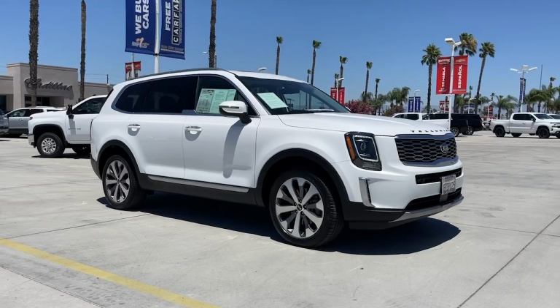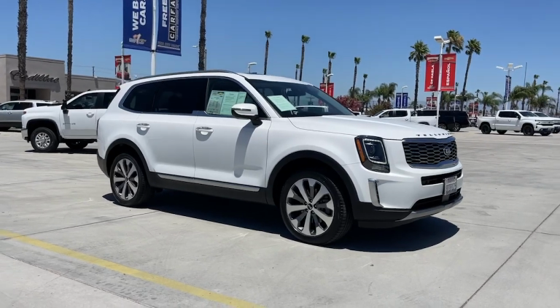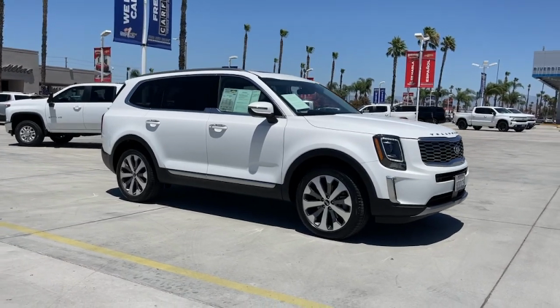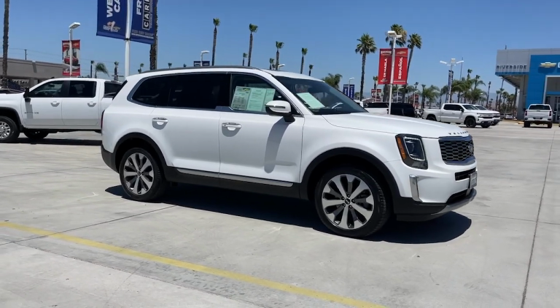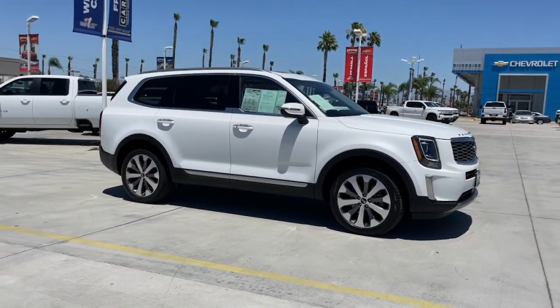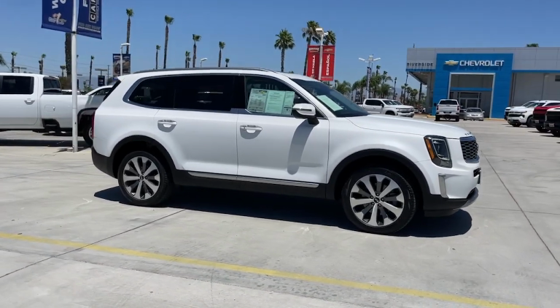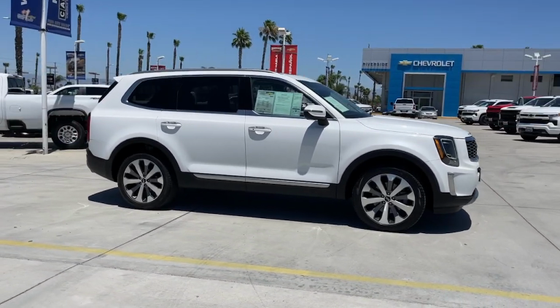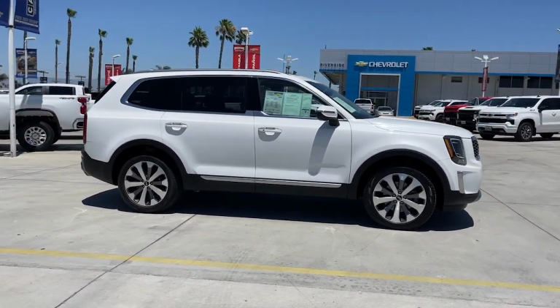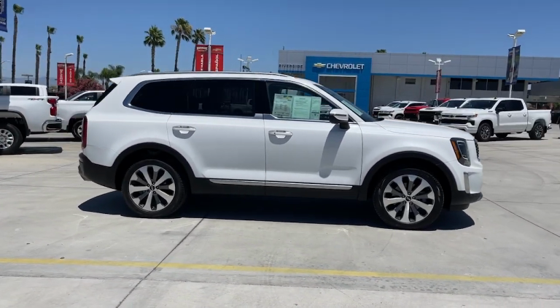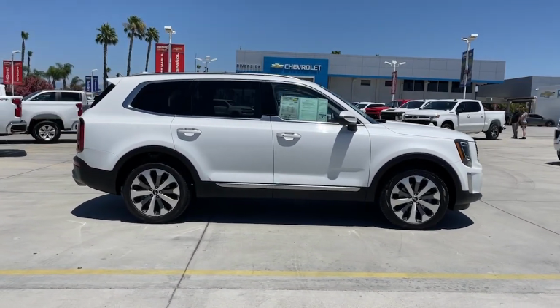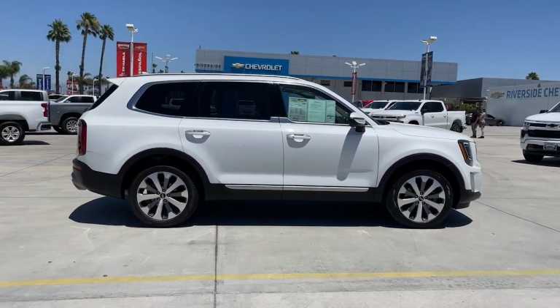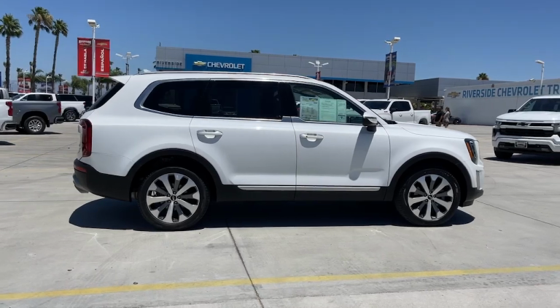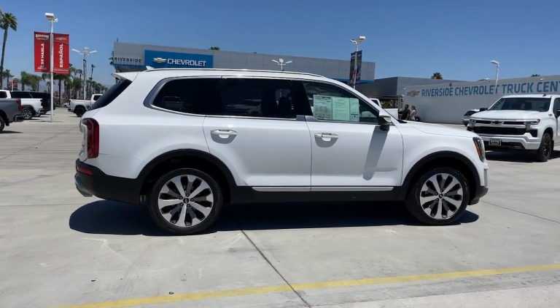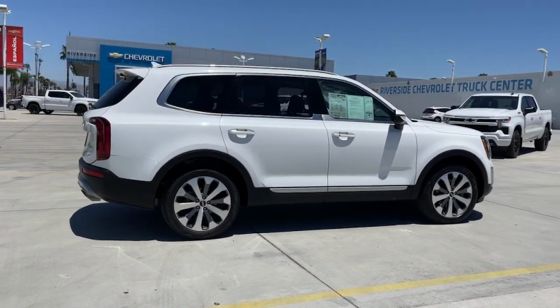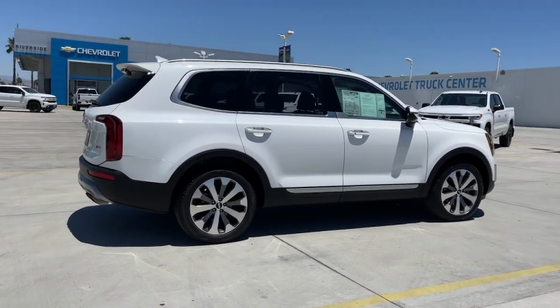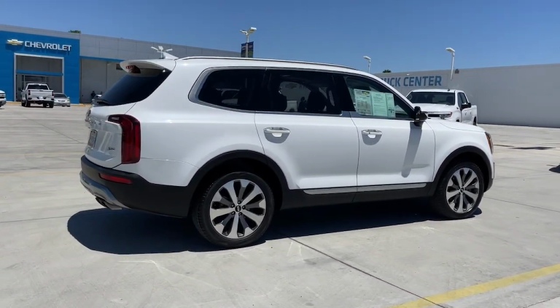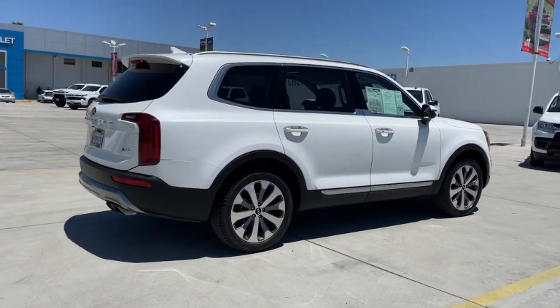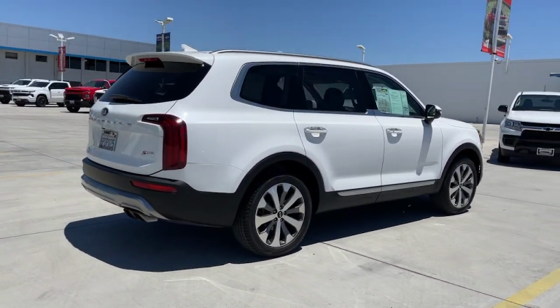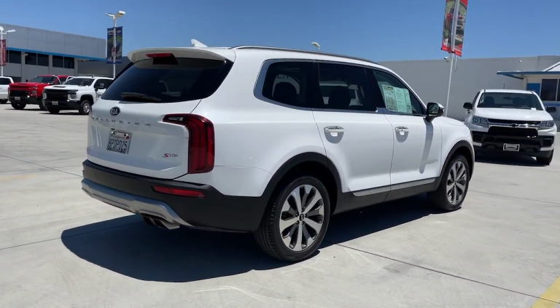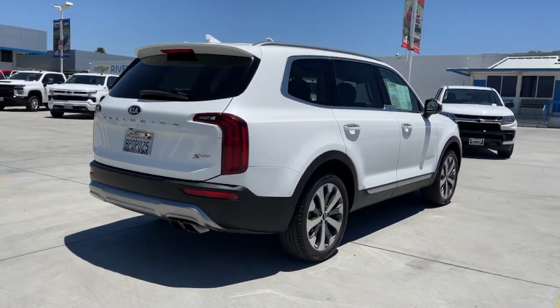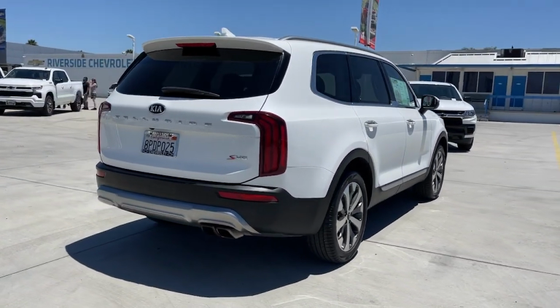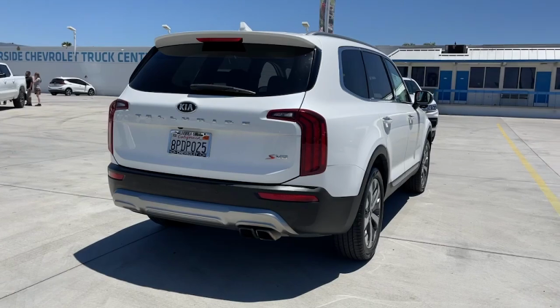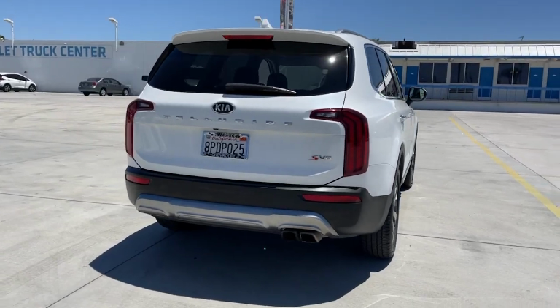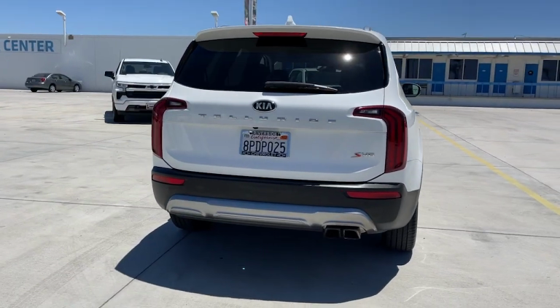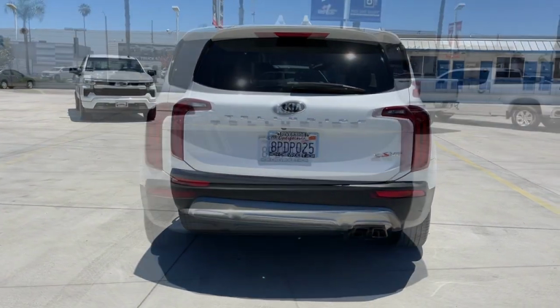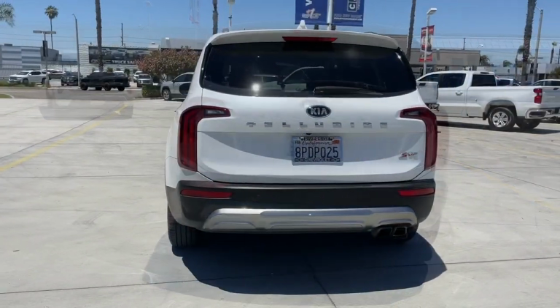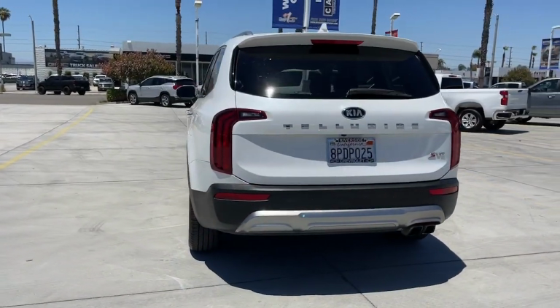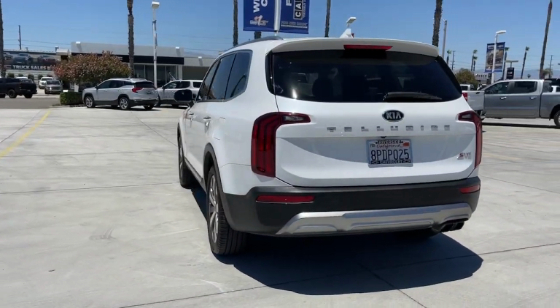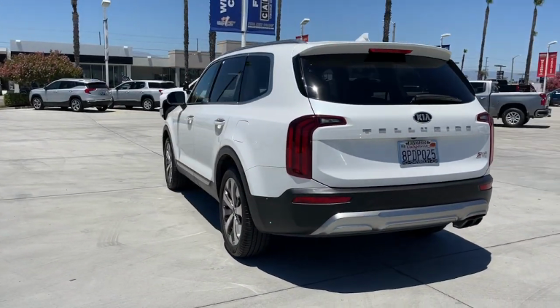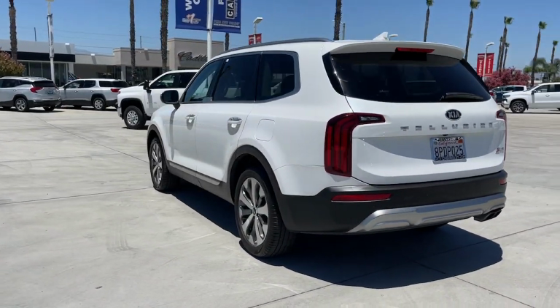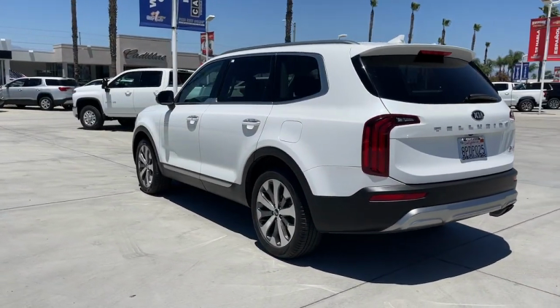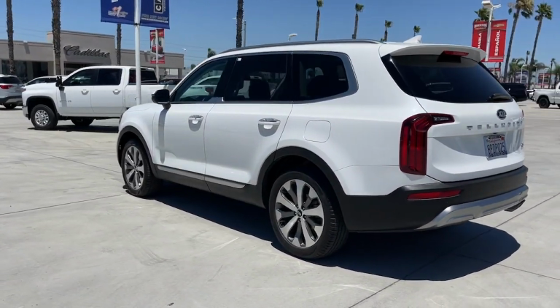Picture yourself in the 2020 Kia Telluride. This vehicle still has fewer than 40,000 miles on the clock, so it won't last long. This handsome and versatile Telluride is ready to help you explore your world in comfort and confidence.